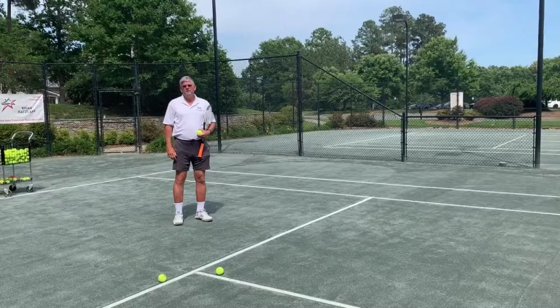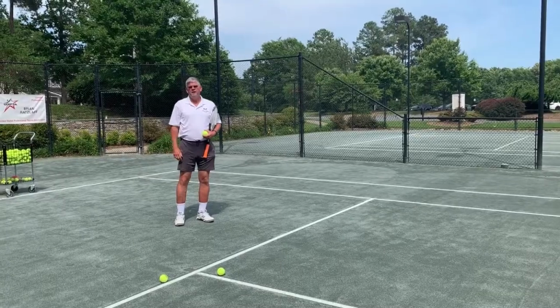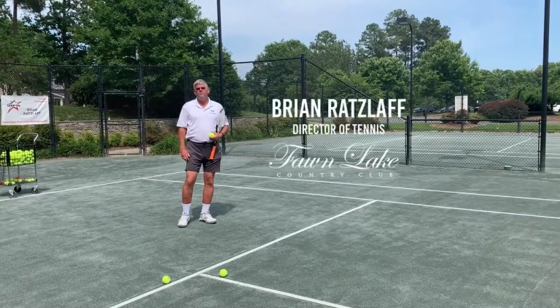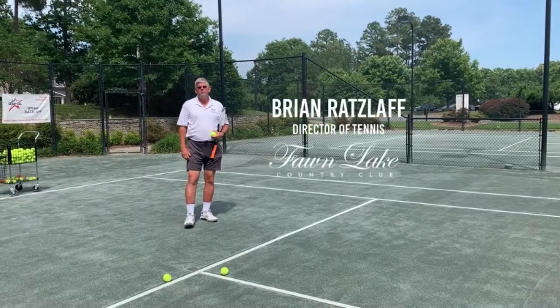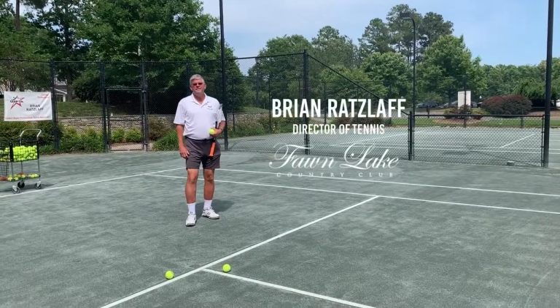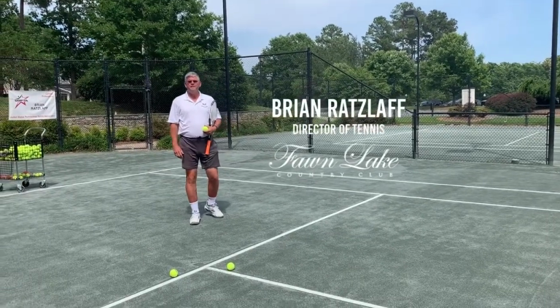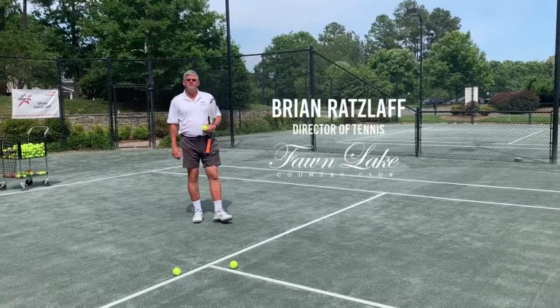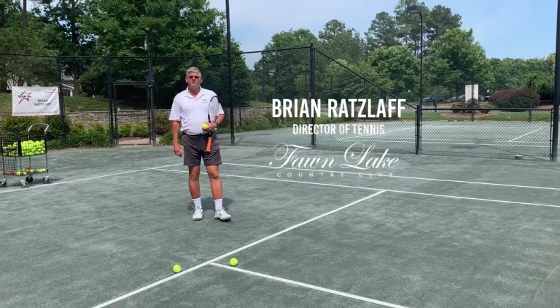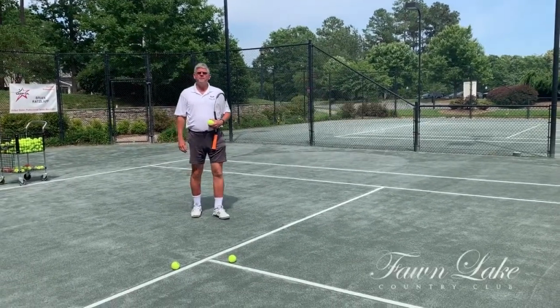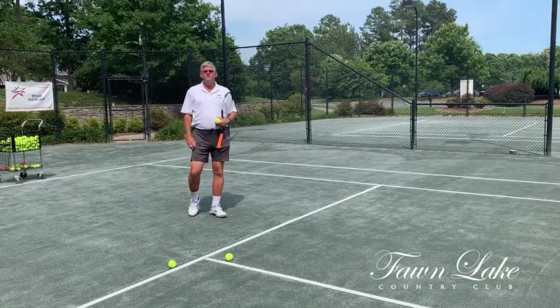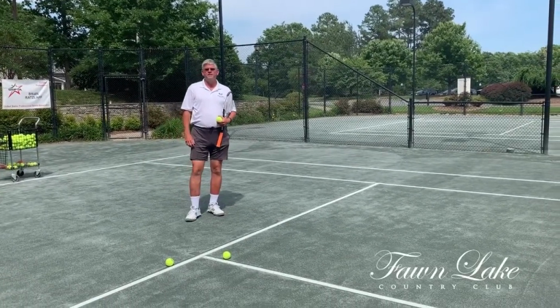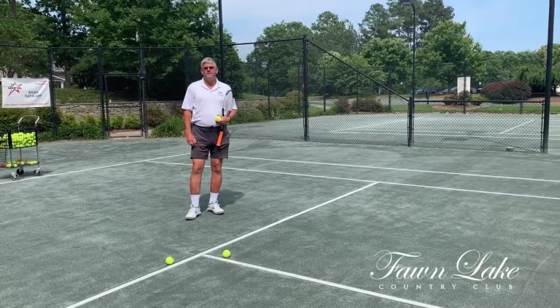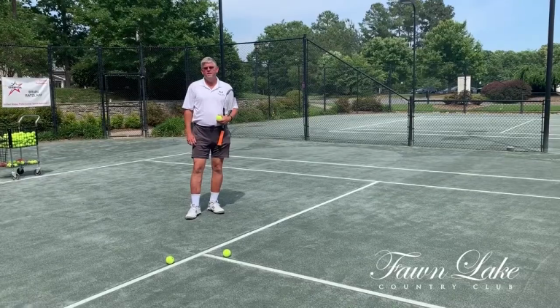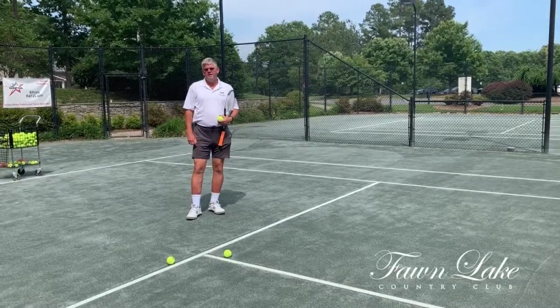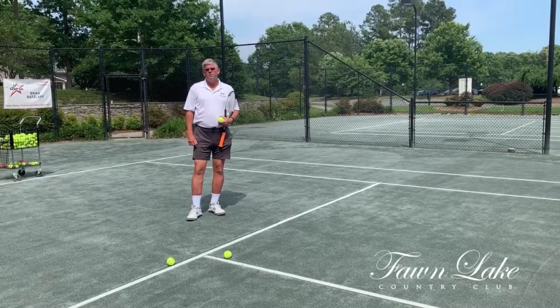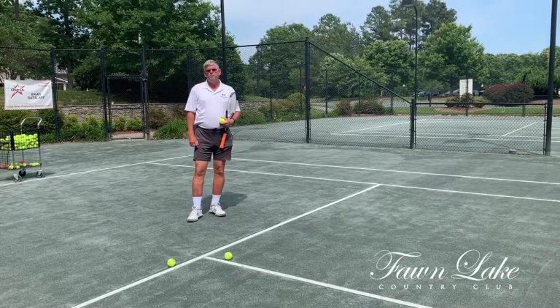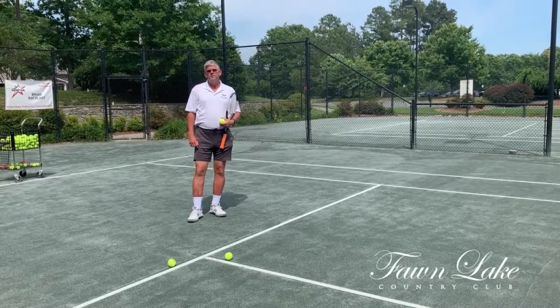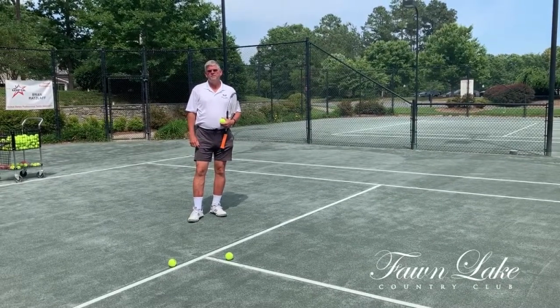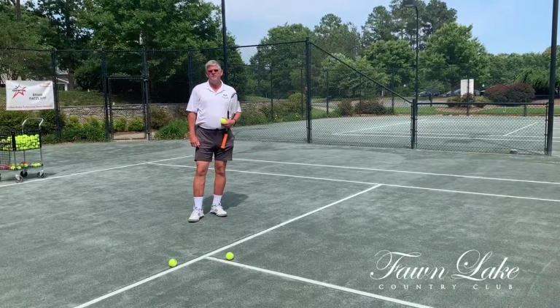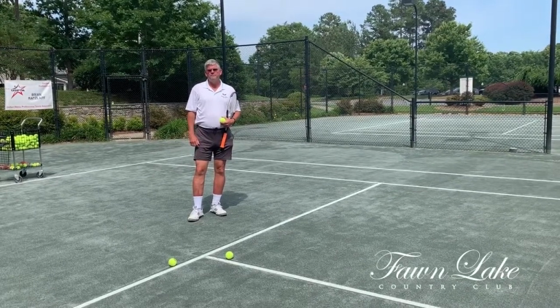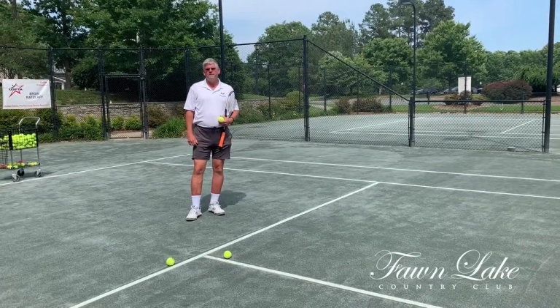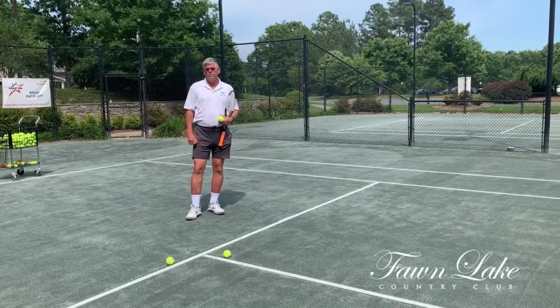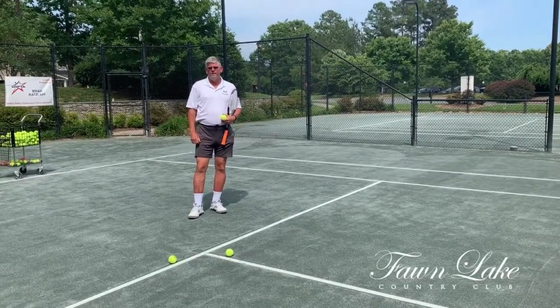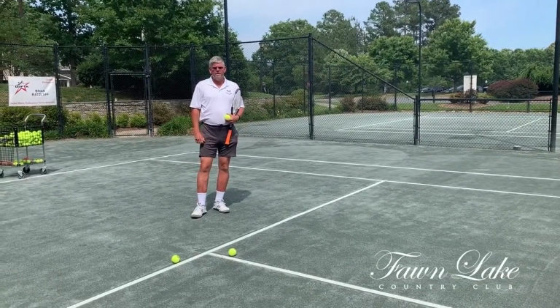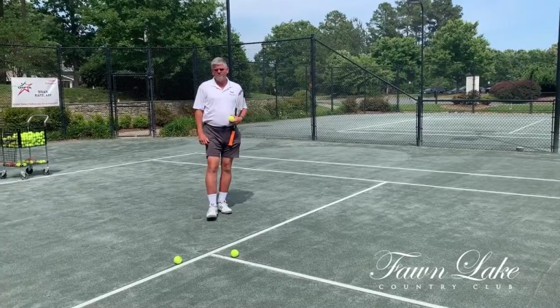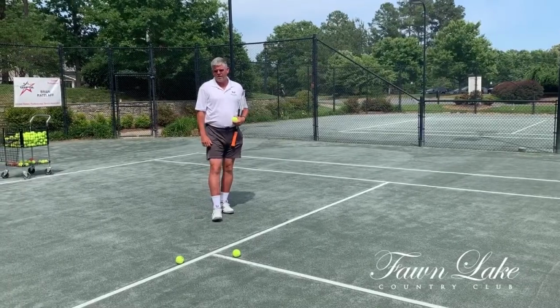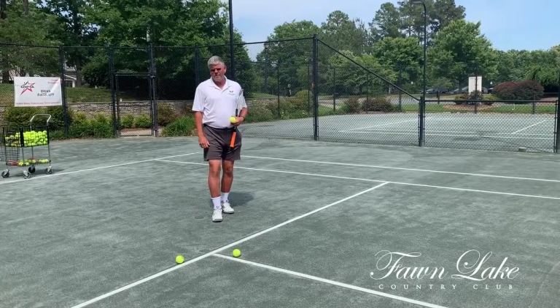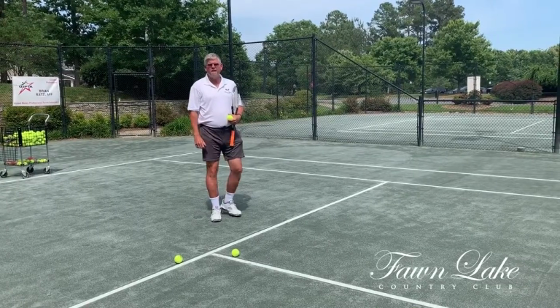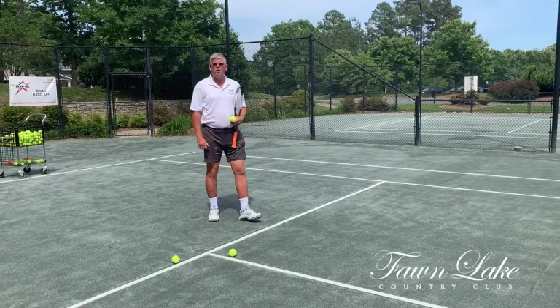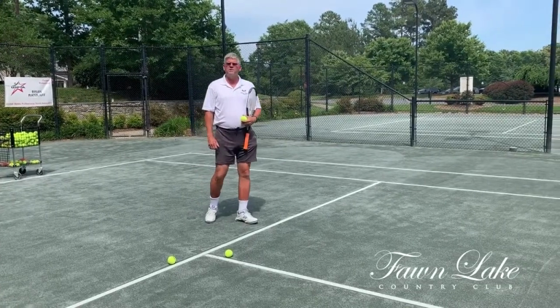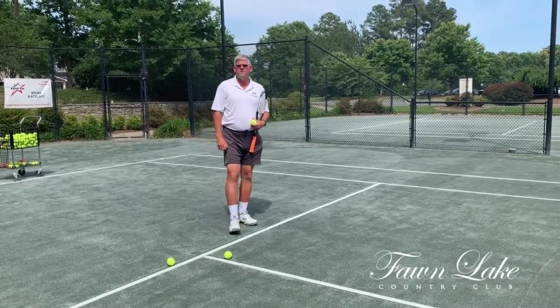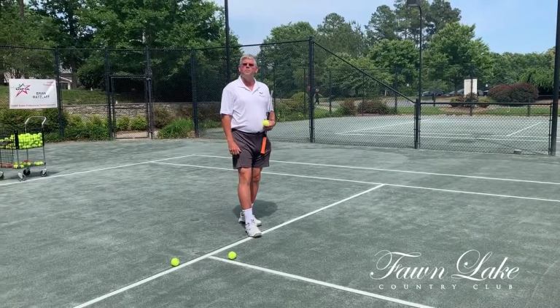Hi, I'm Brian Ratzlaut, the USPTA Elite Professional and Director of Tennis here at the Fallen Lake Tennis Center. I'd like to welcome everyone to this week's edition of Tennis Tip of the Week. We'd like to talk today about making line calls on serves in doubles.